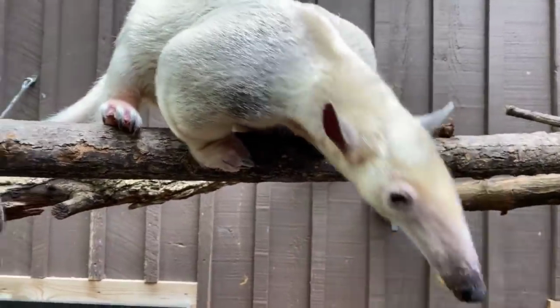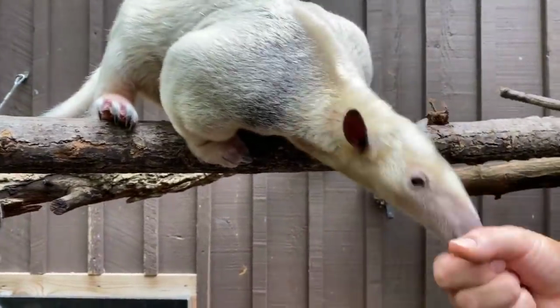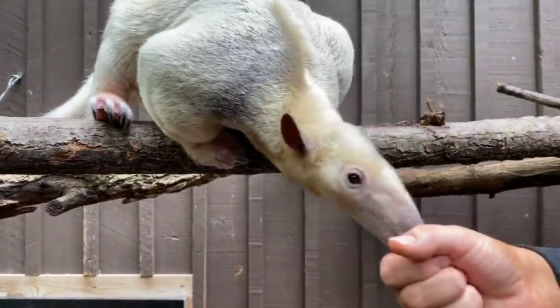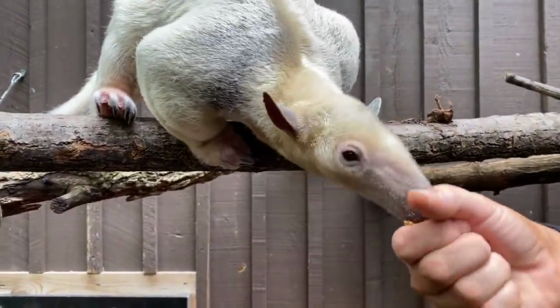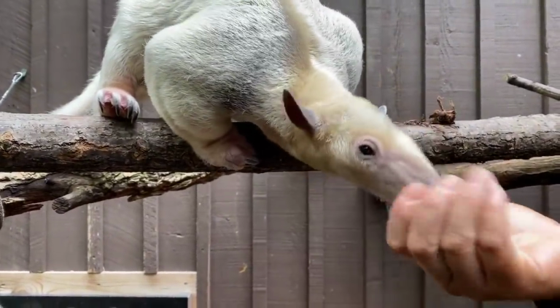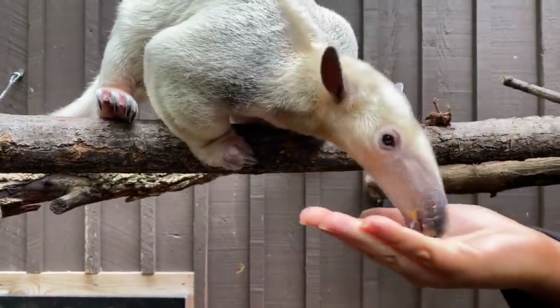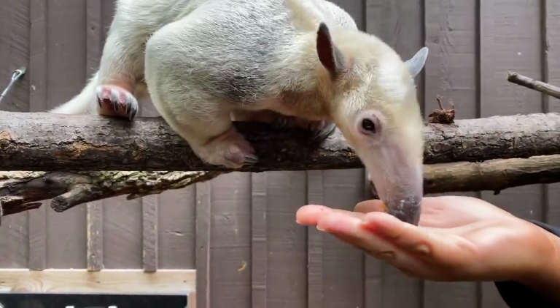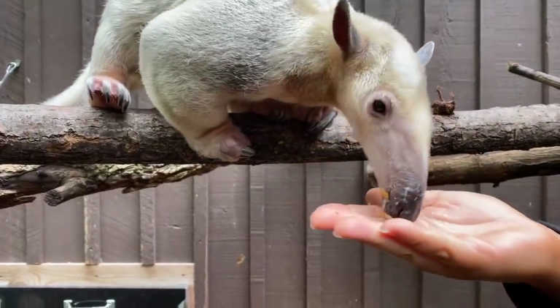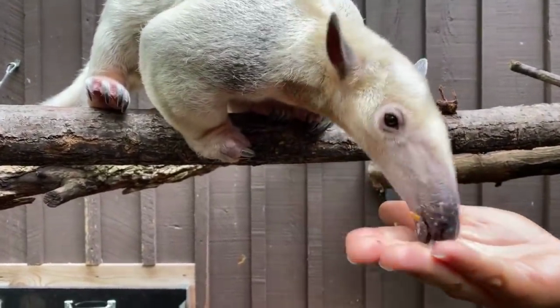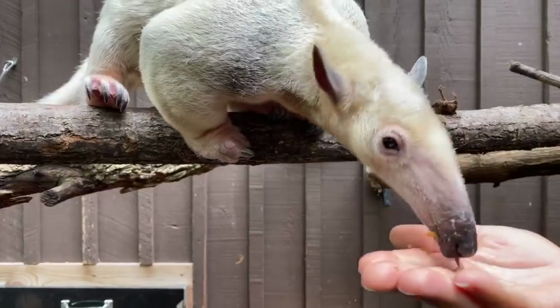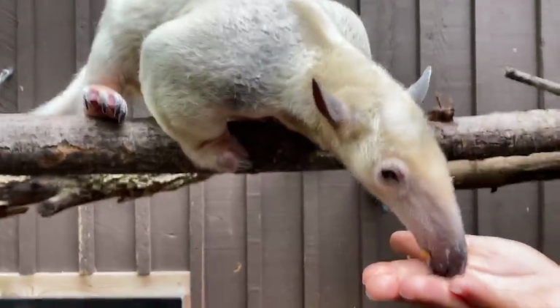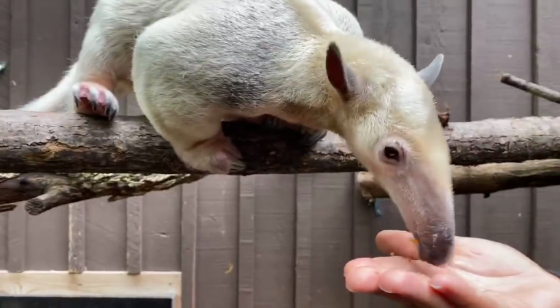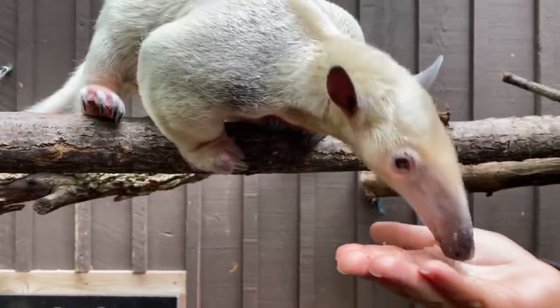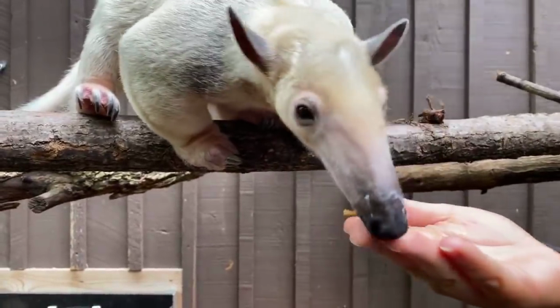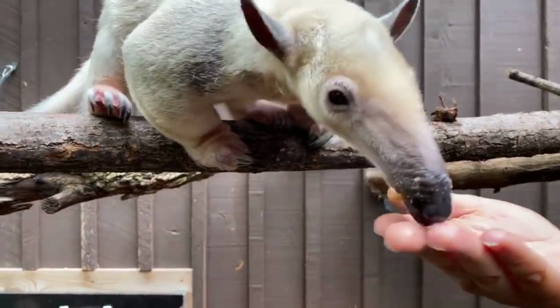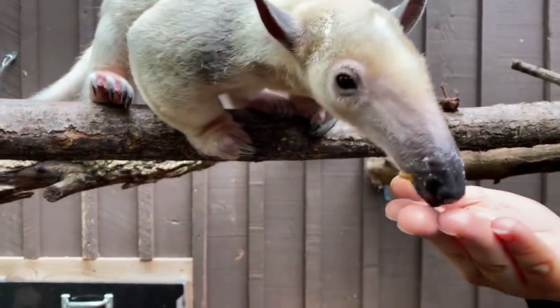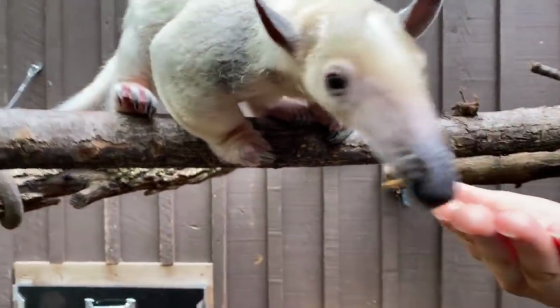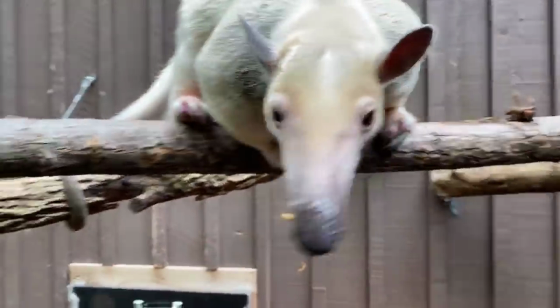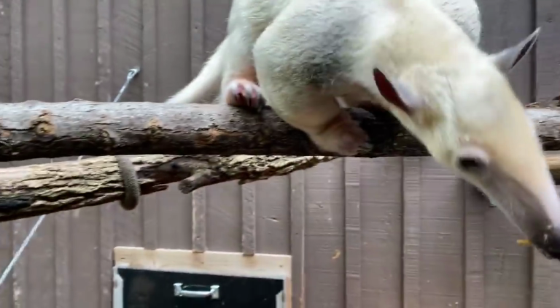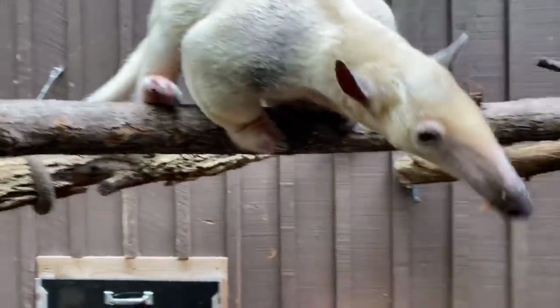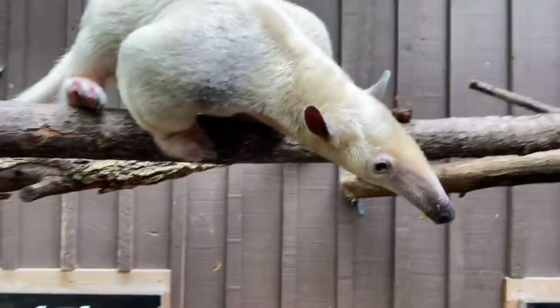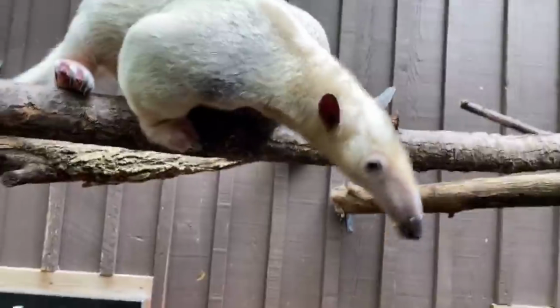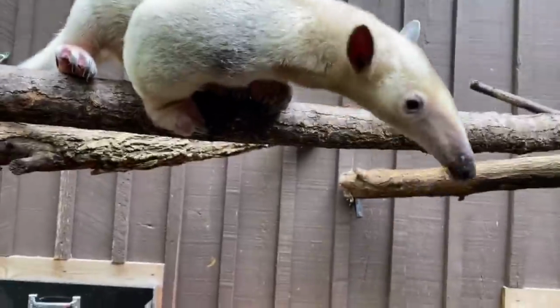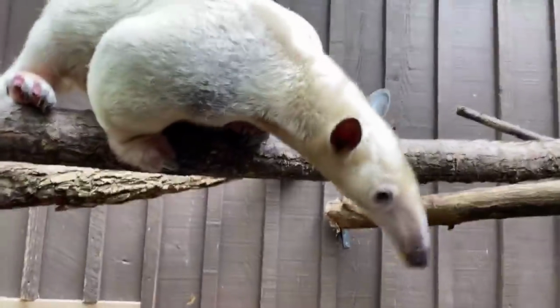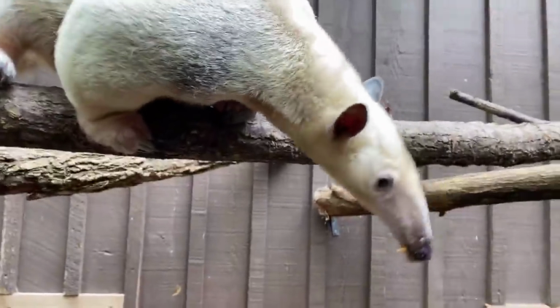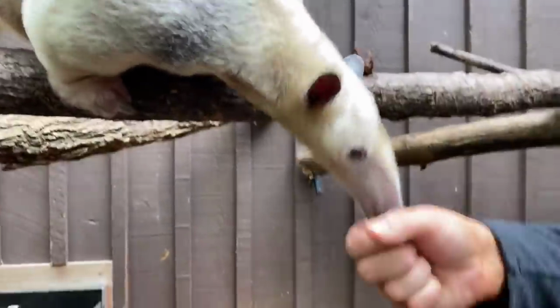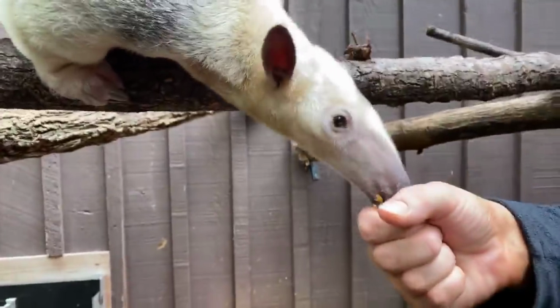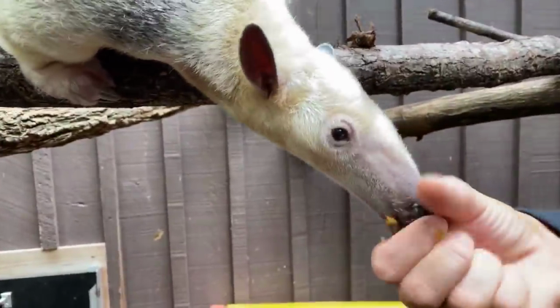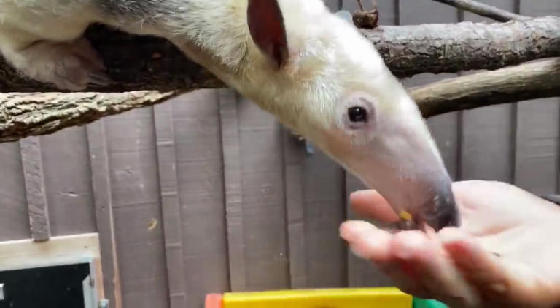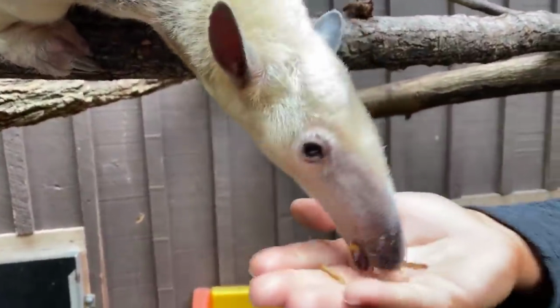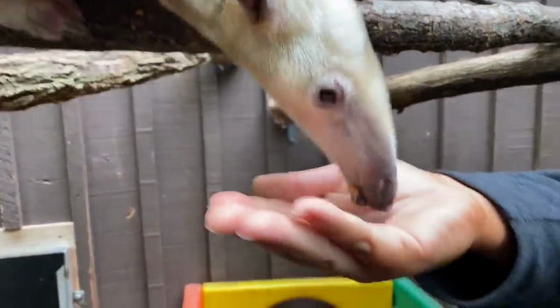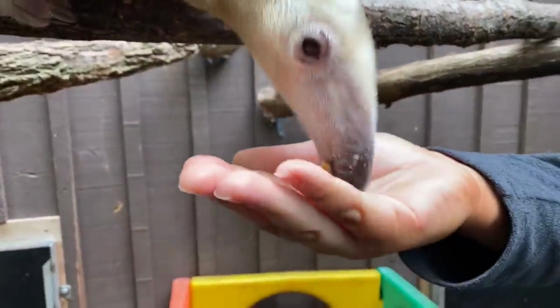Salvador is using one of the coolest adaptations that they have — that very long snout and that 16-inch tongue — eating some of his favorite treats. I have worms here in my hand.